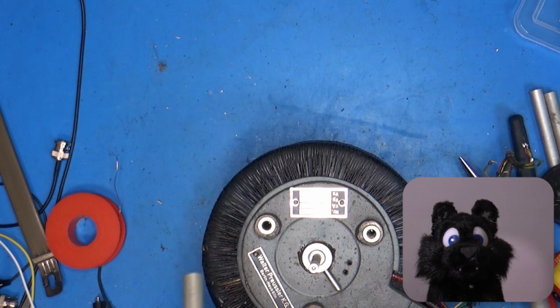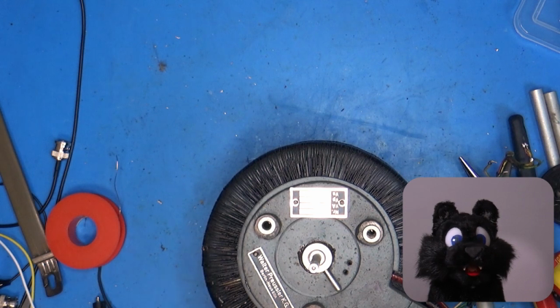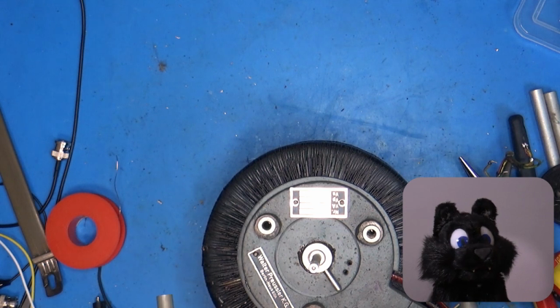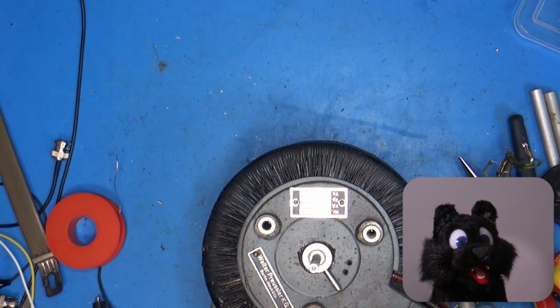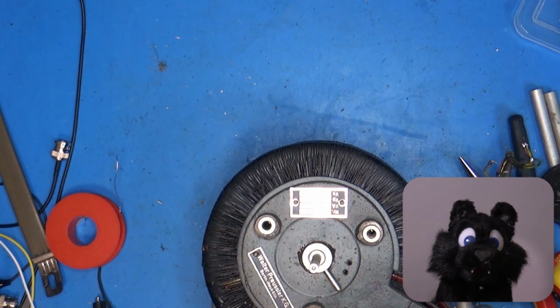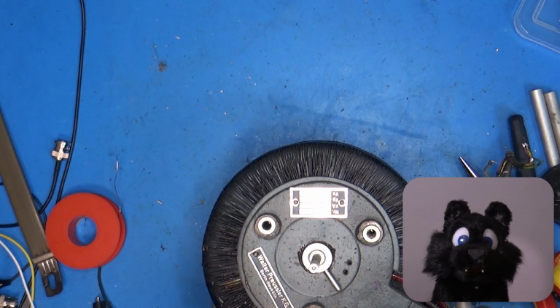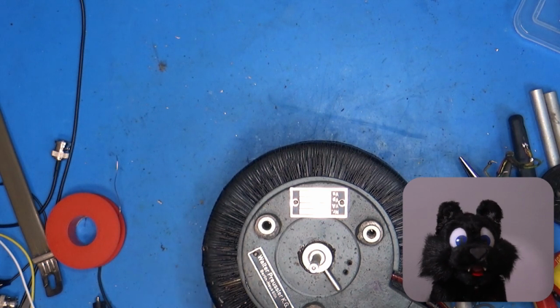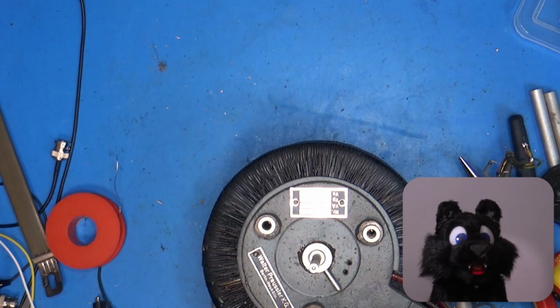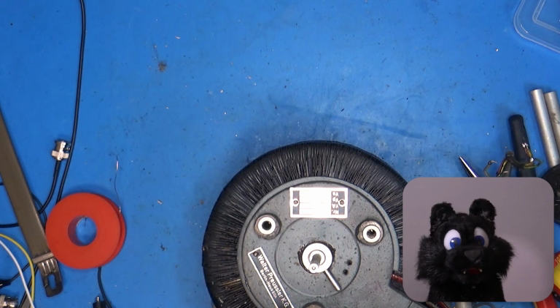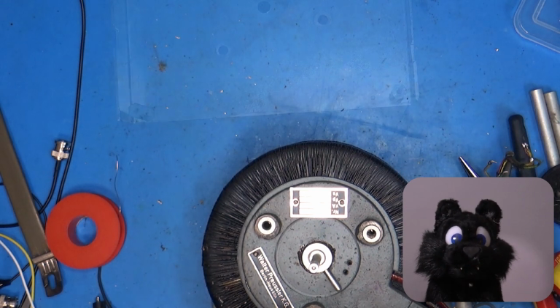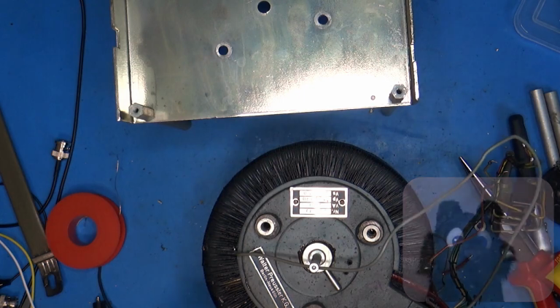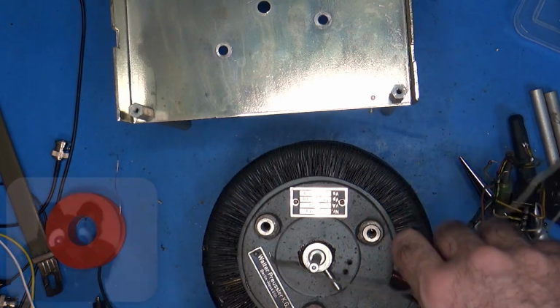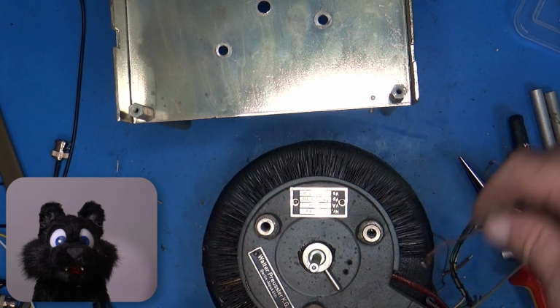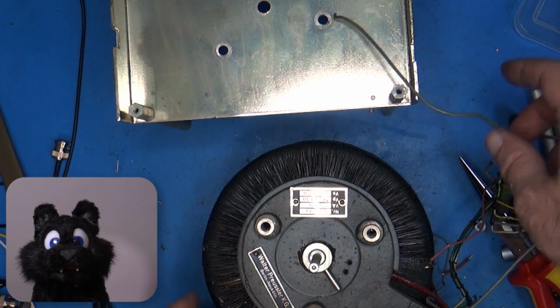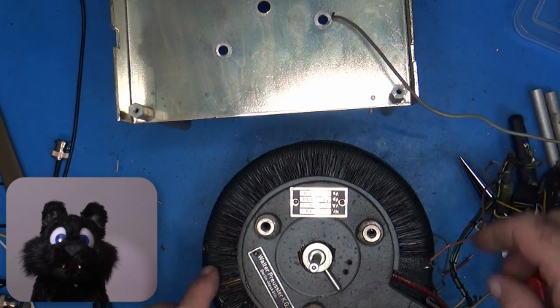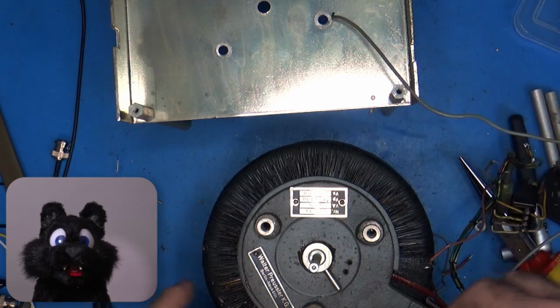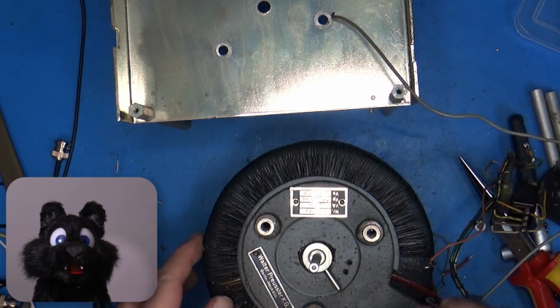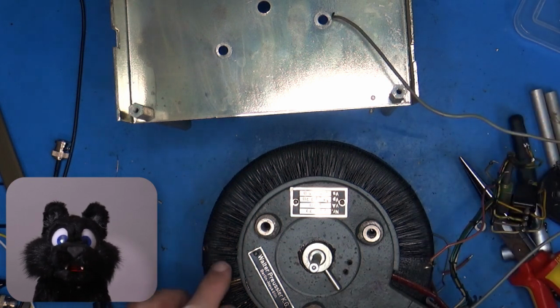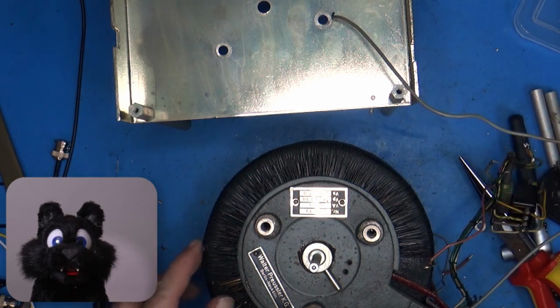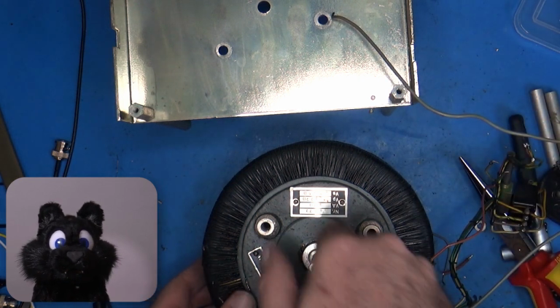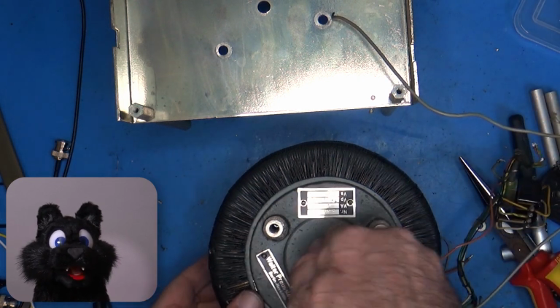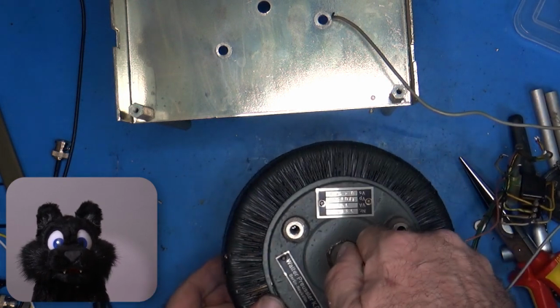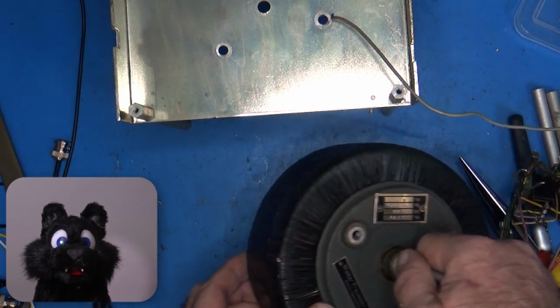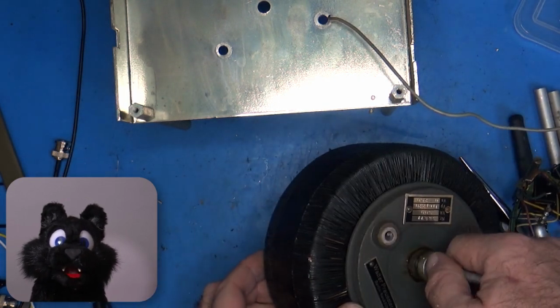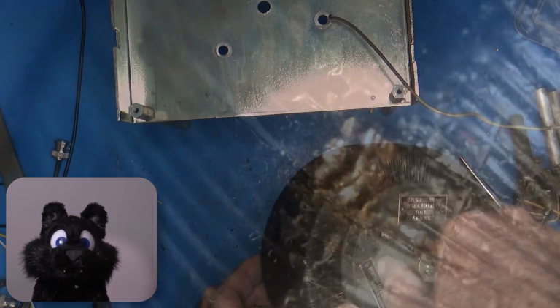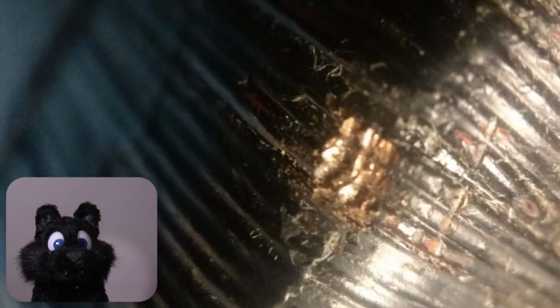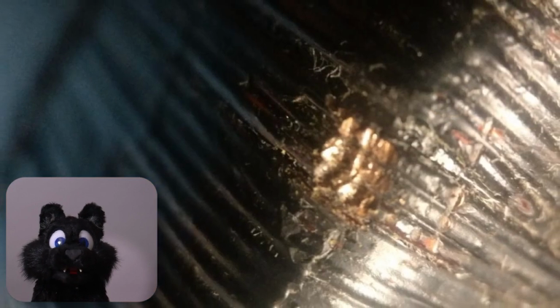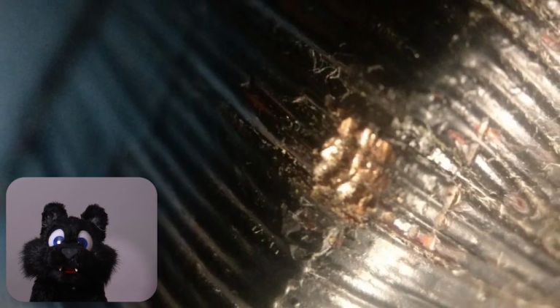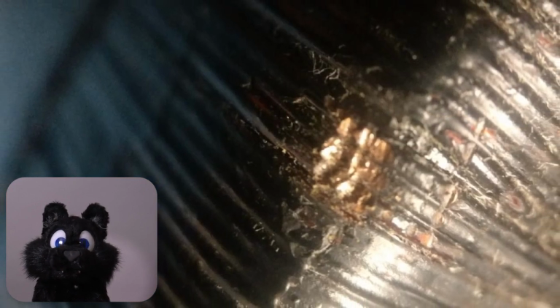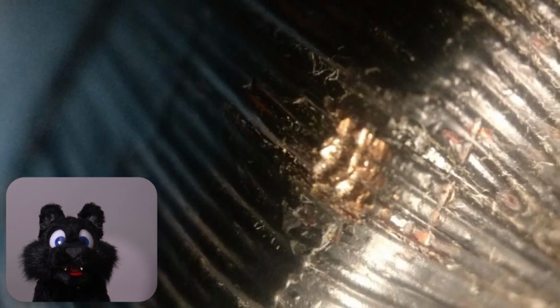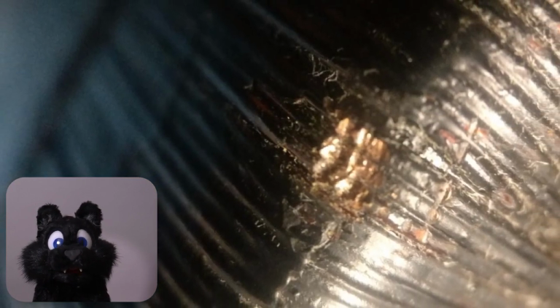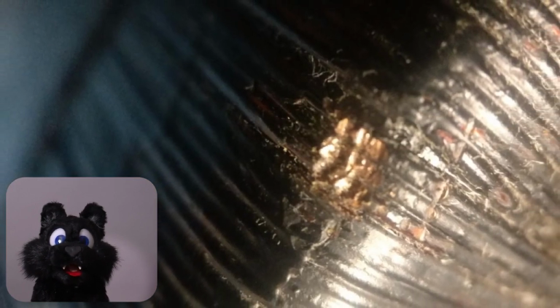The Variac has taken some damage during its life. It seems that the meter is a bit too close to the windings and when the device takes a hit, like in transport, they slam together.